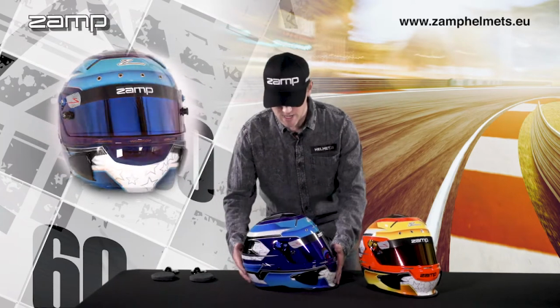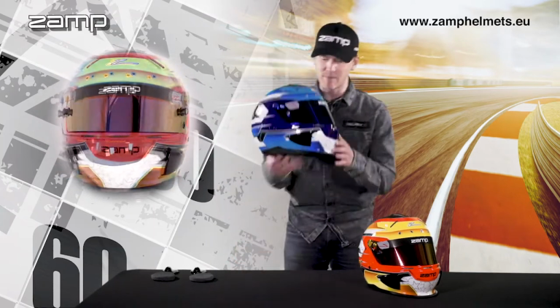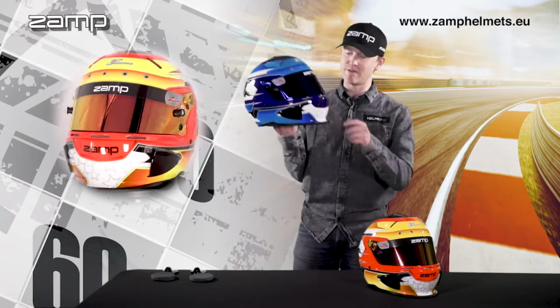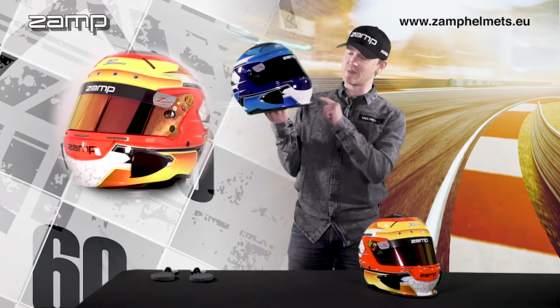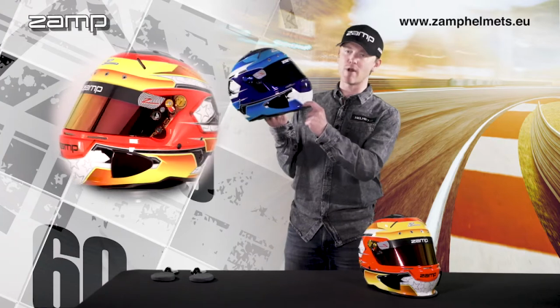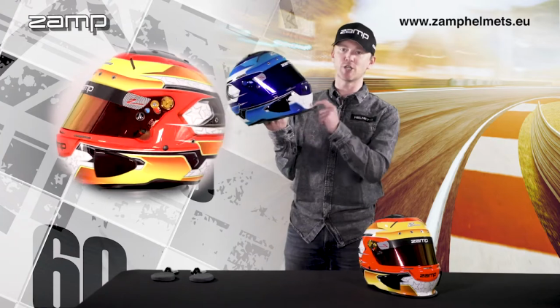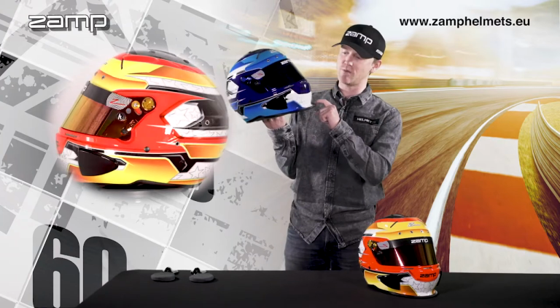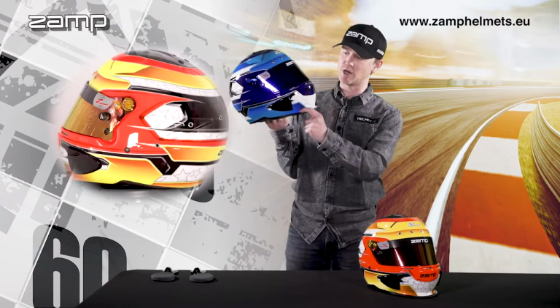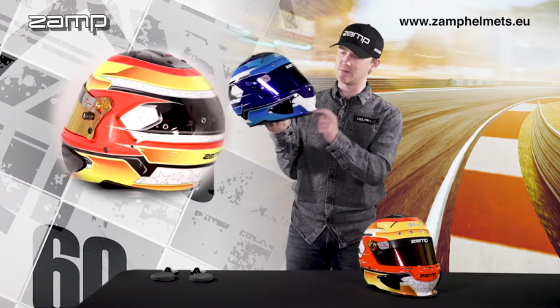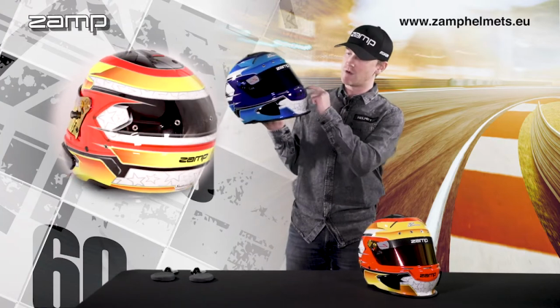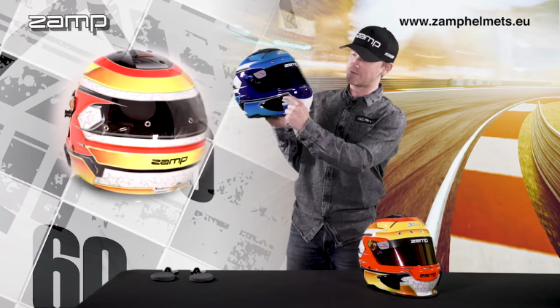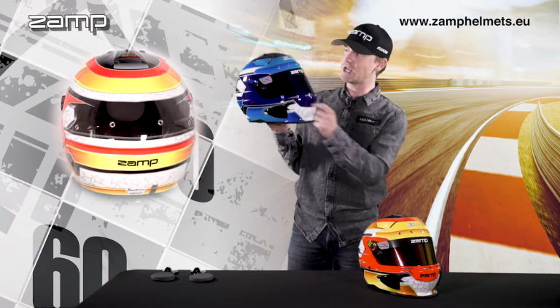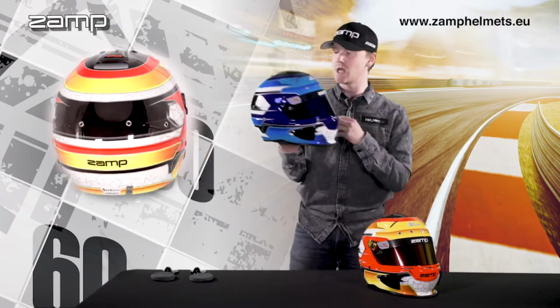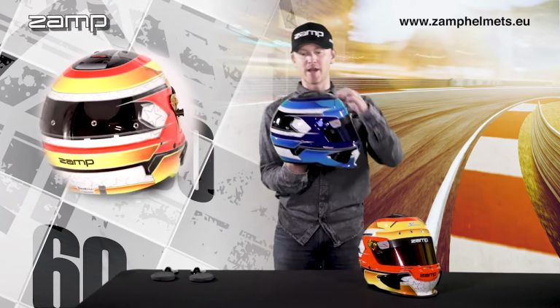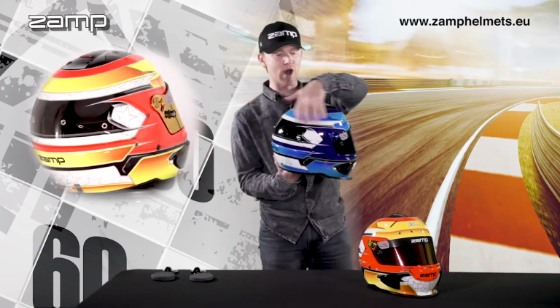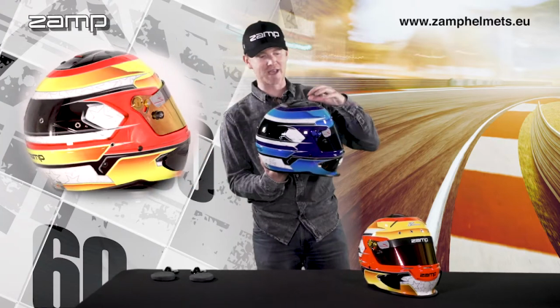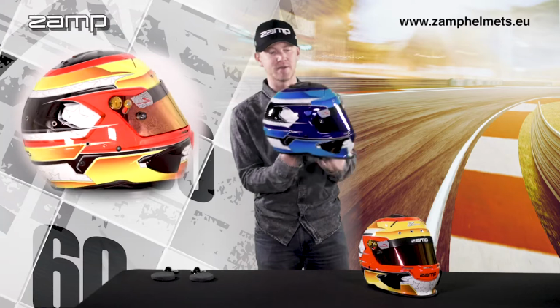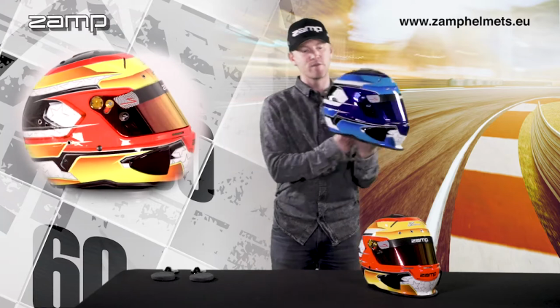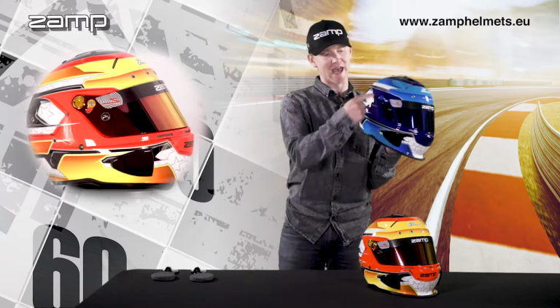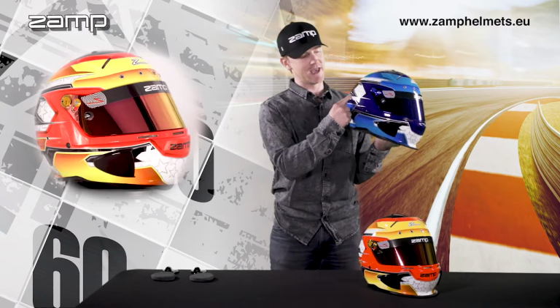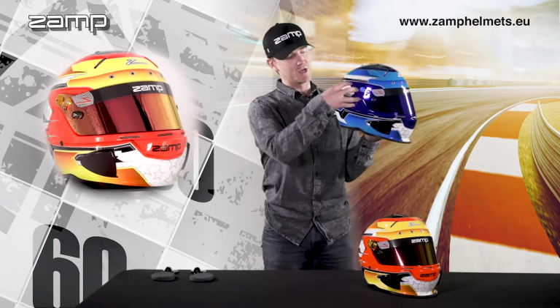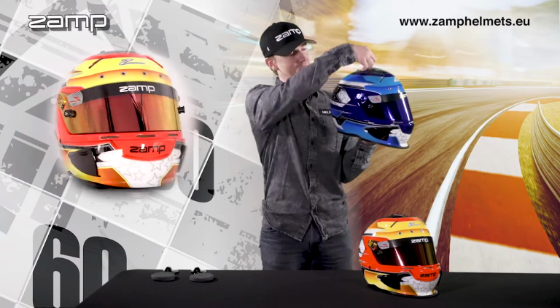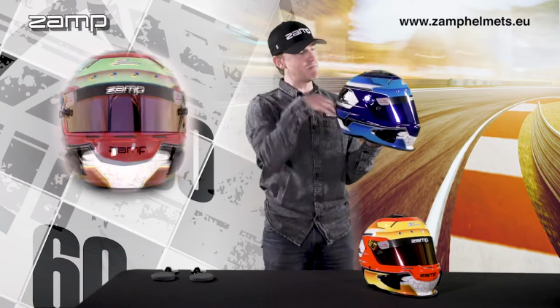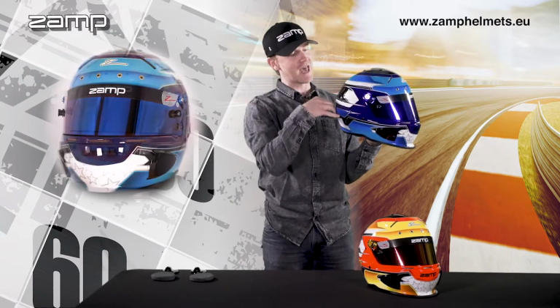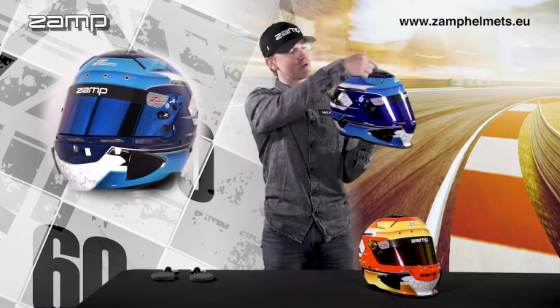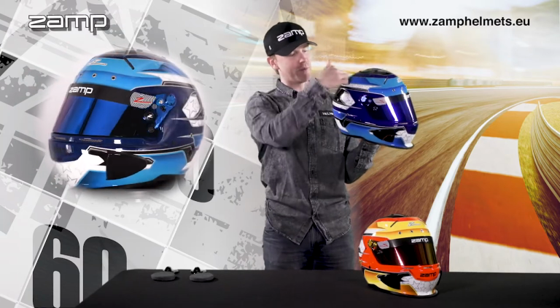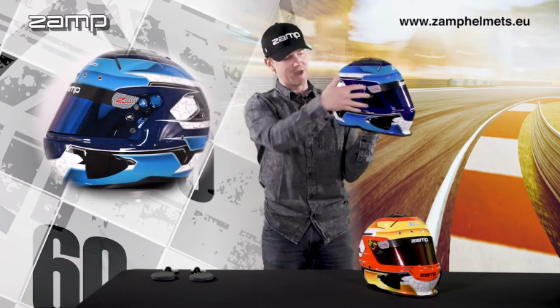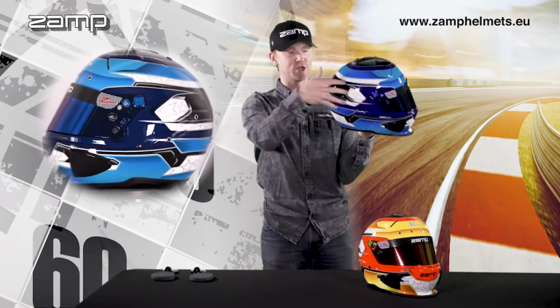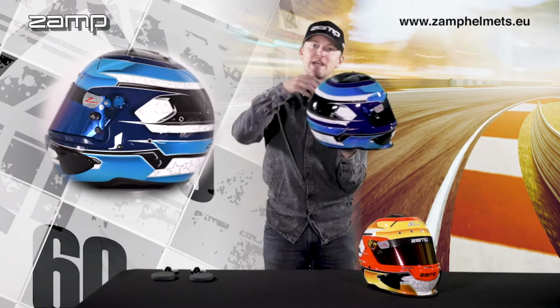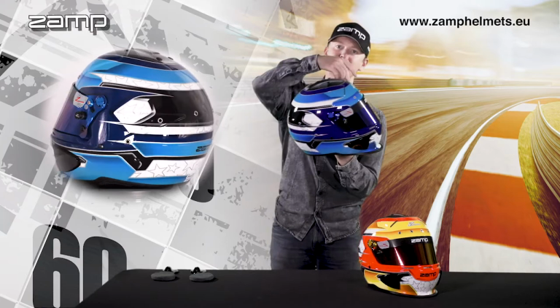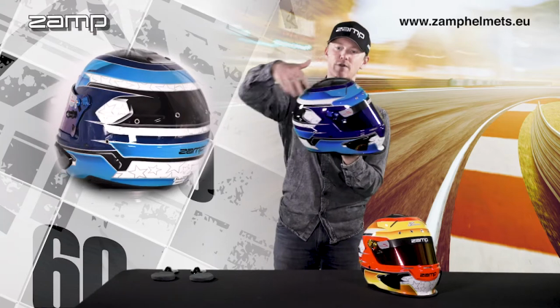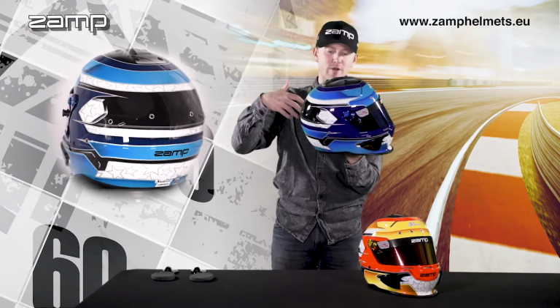This helmet benefits from the aero feature with the duck bill, front ventilation, and our tri-air system through the Z, which inputs air through the top of the helmet and distributes it equally through the front and the rear.